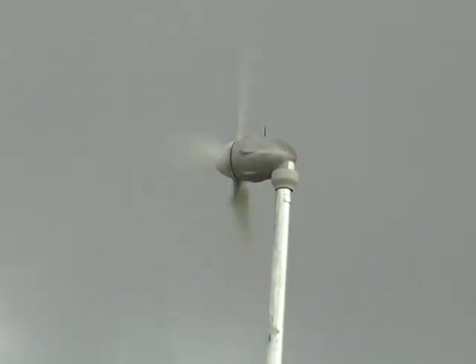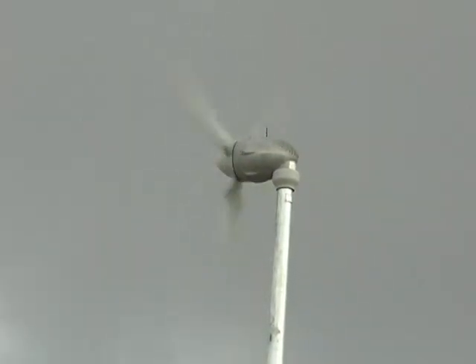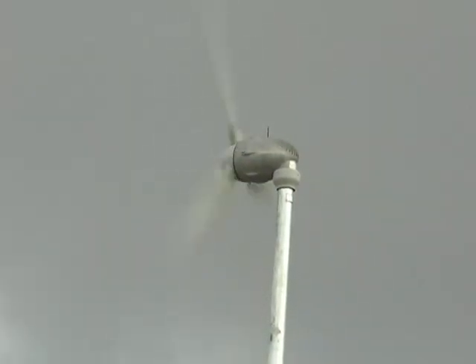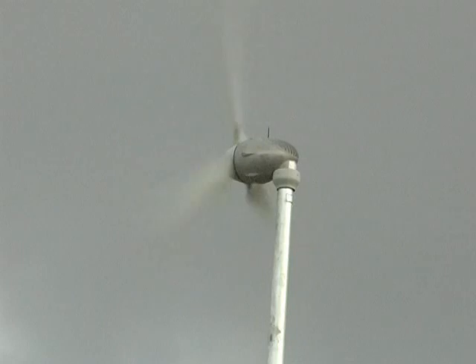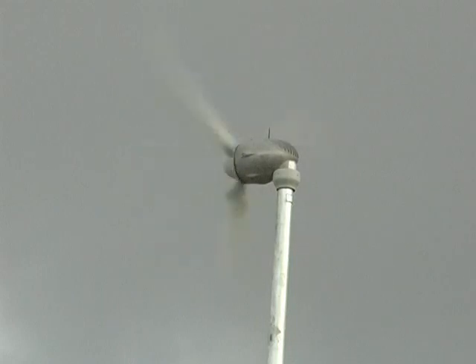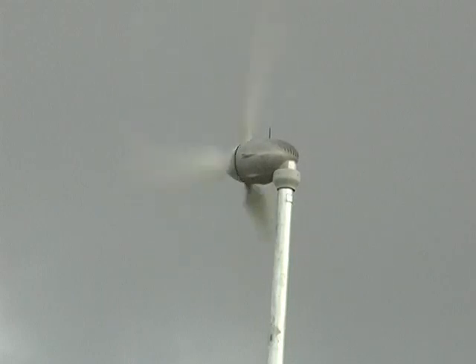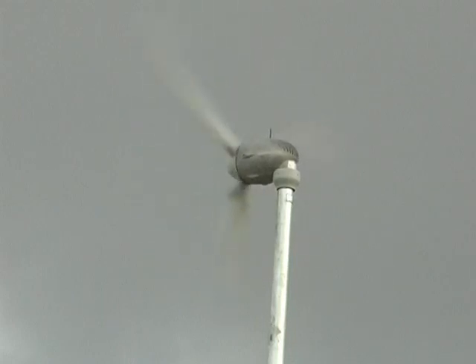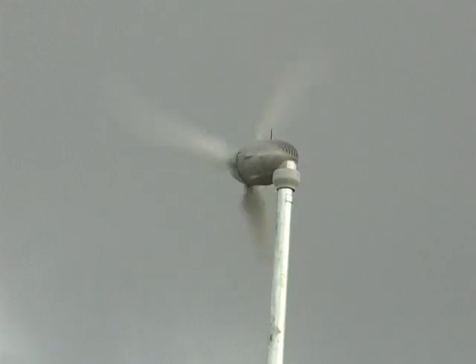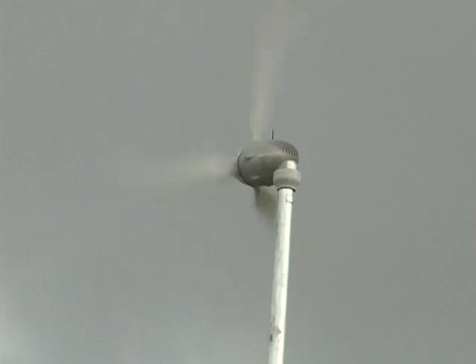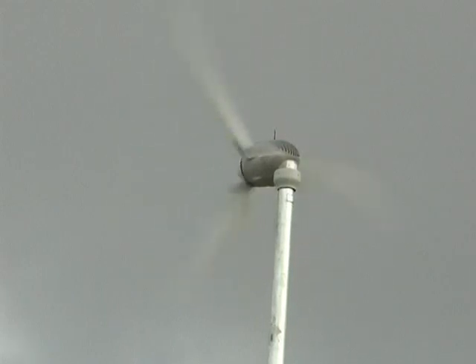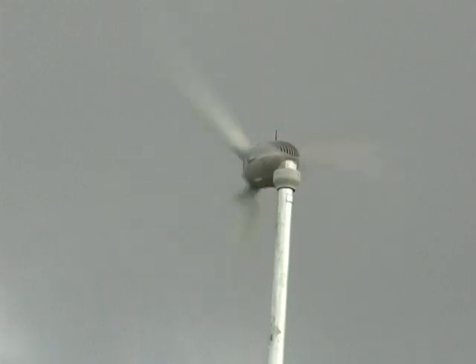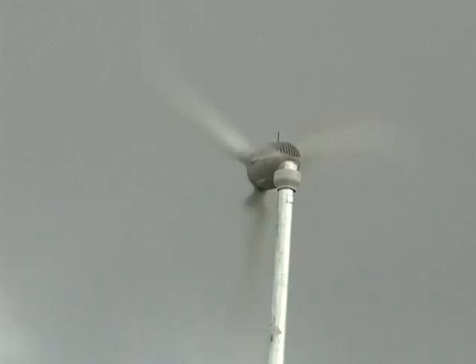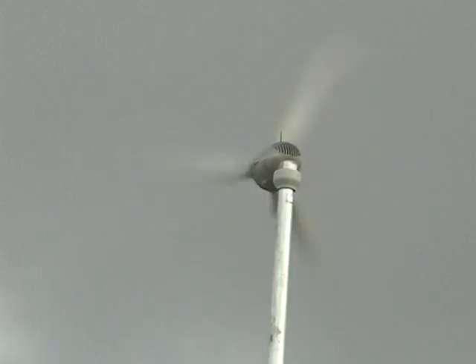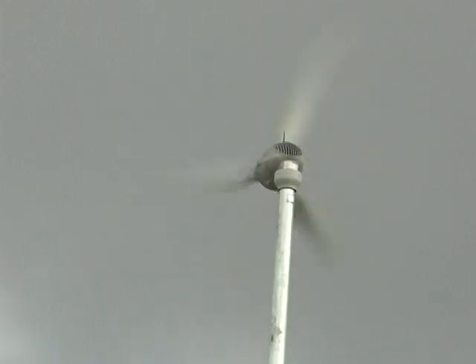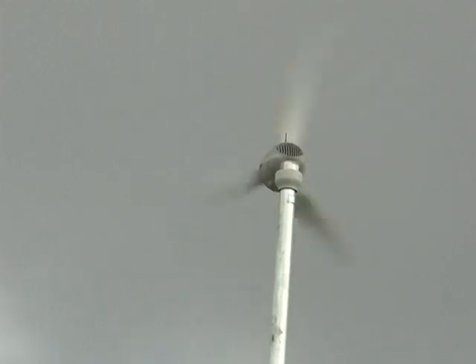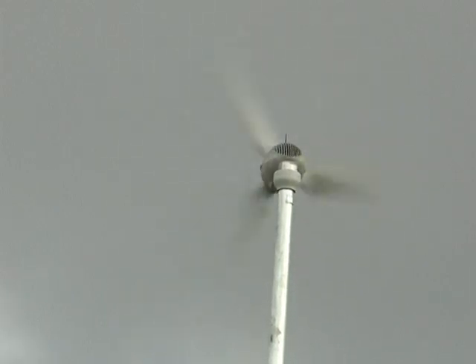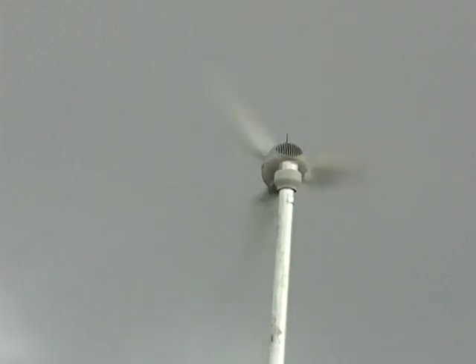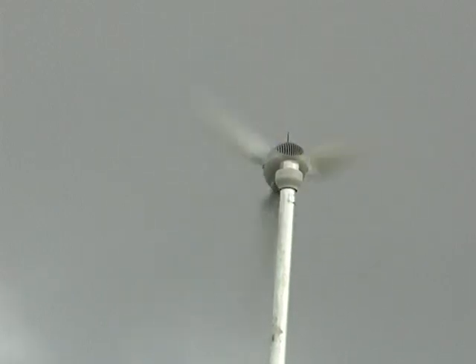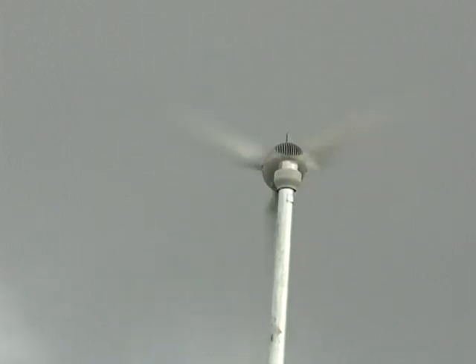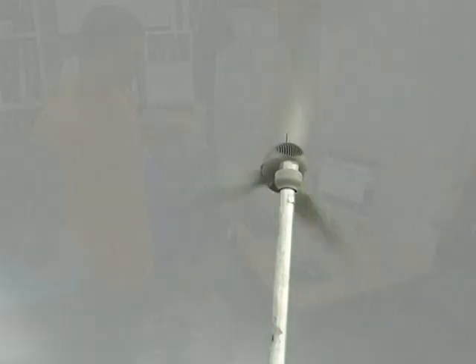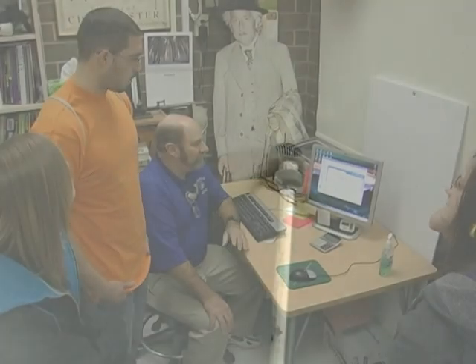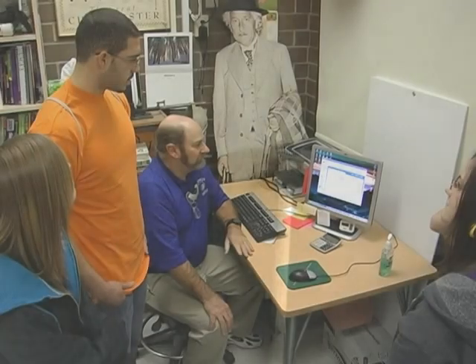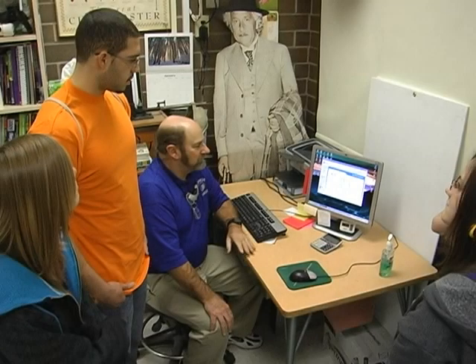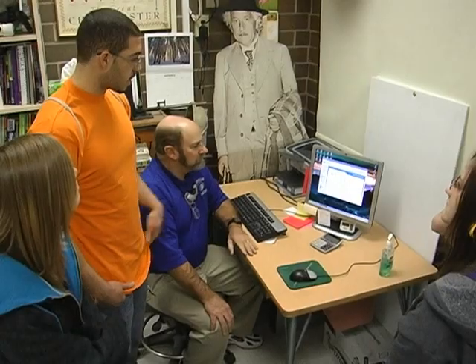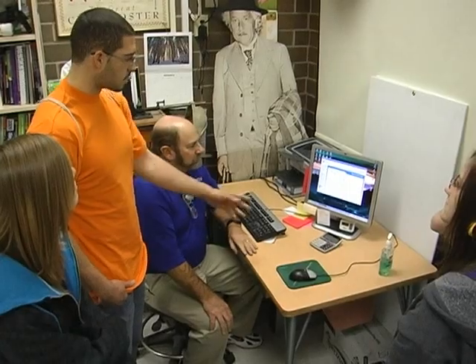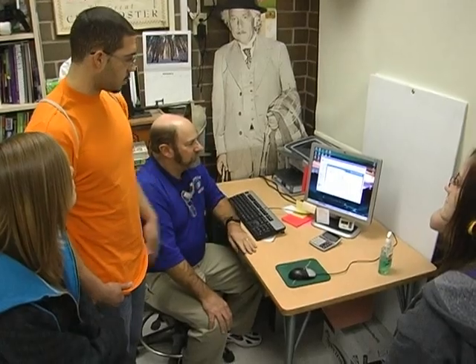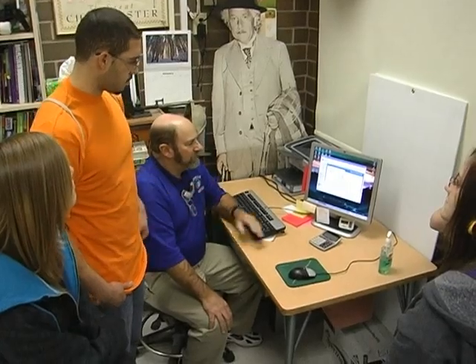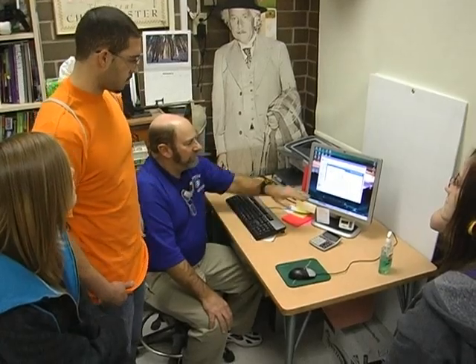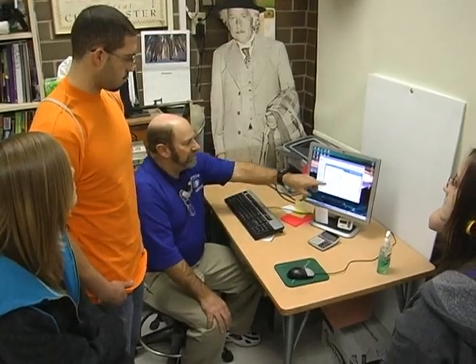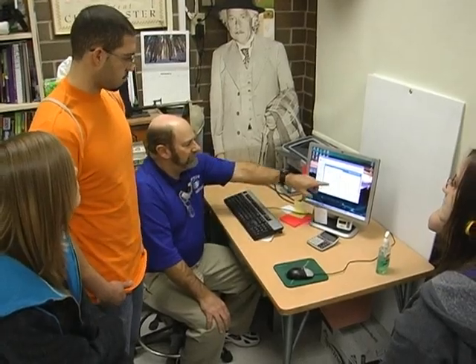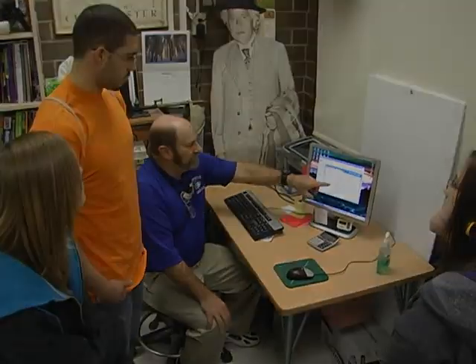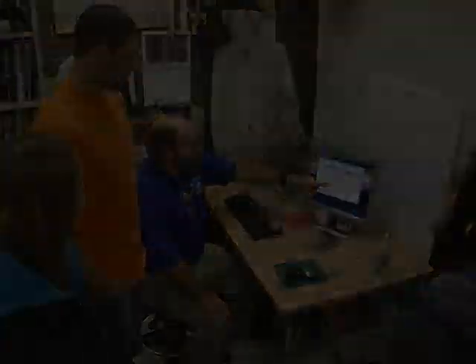And now, with the wind at work, the turbine is powering part of the school's electricity needs and the minds of some aspiring physicists.